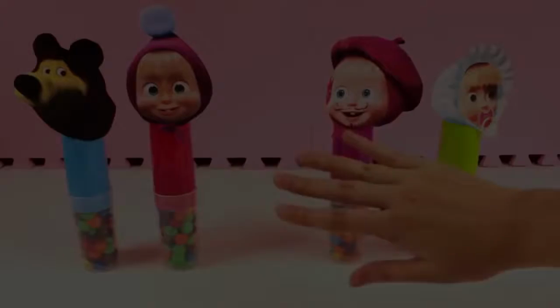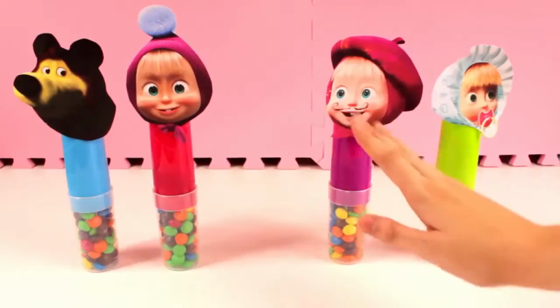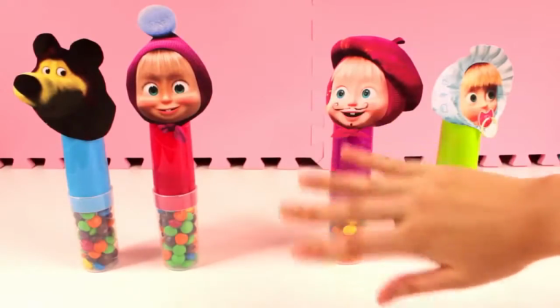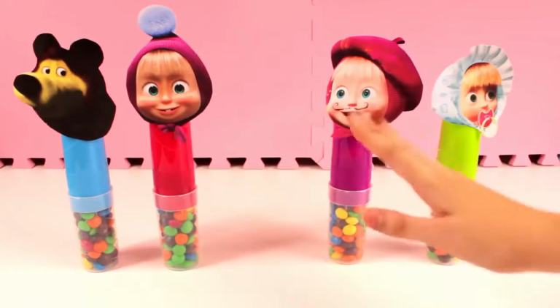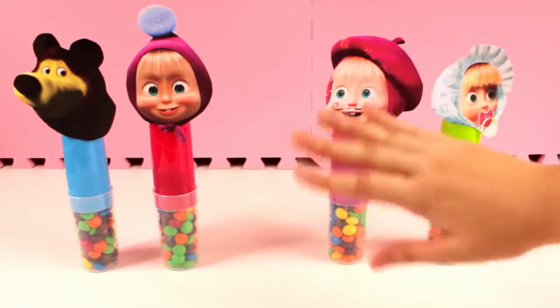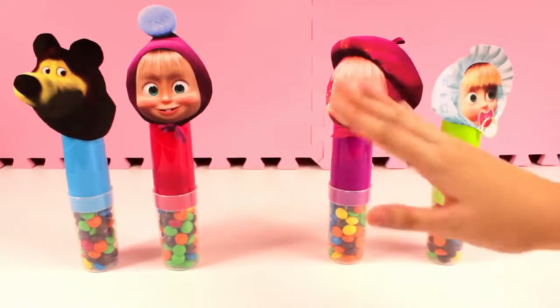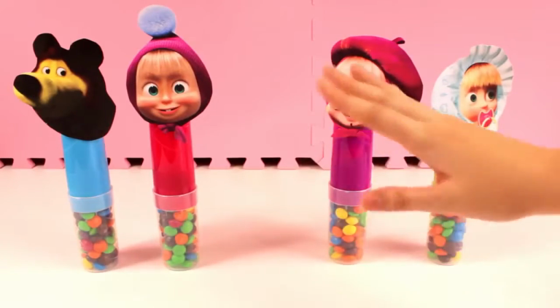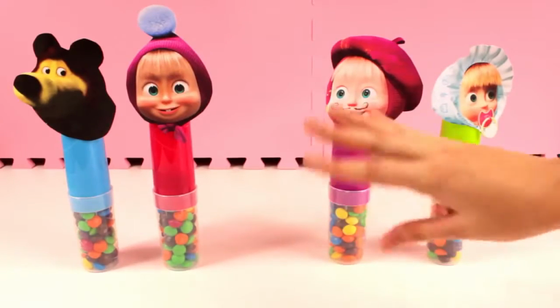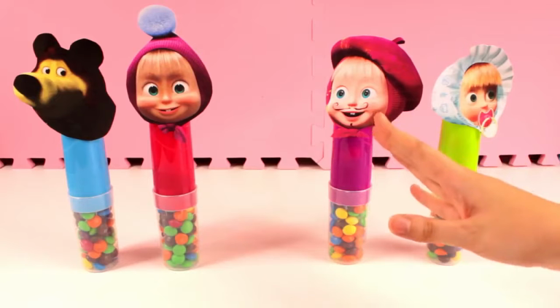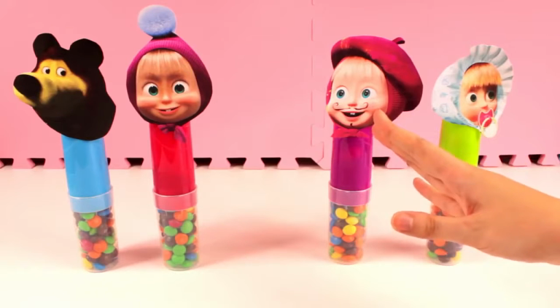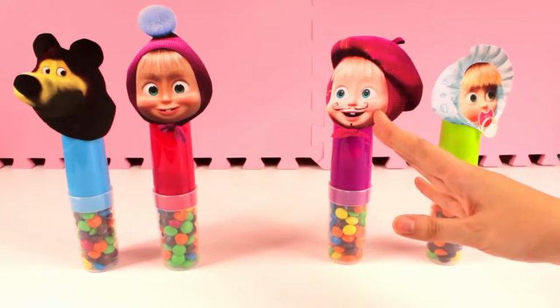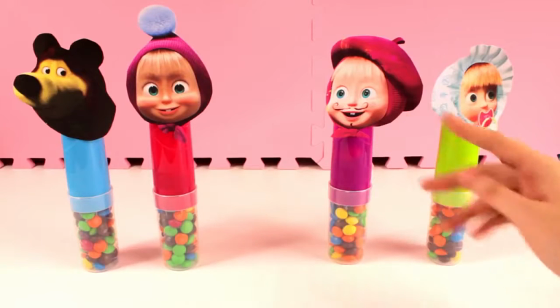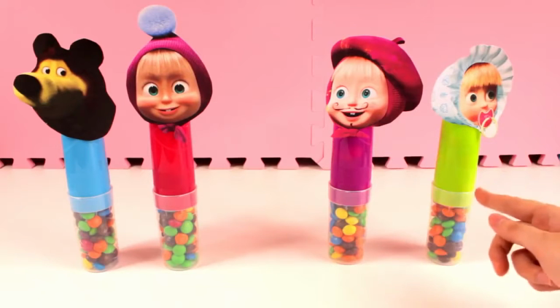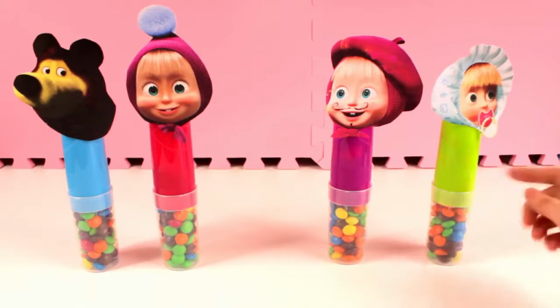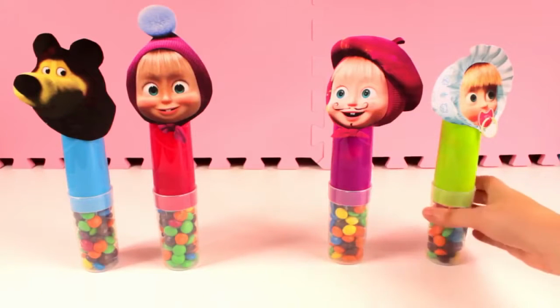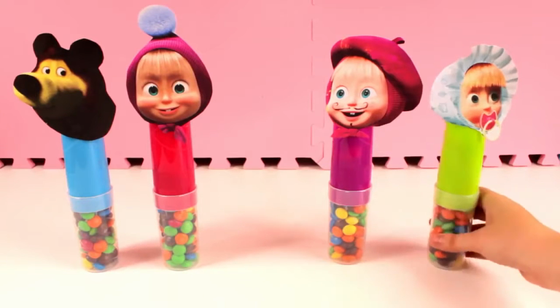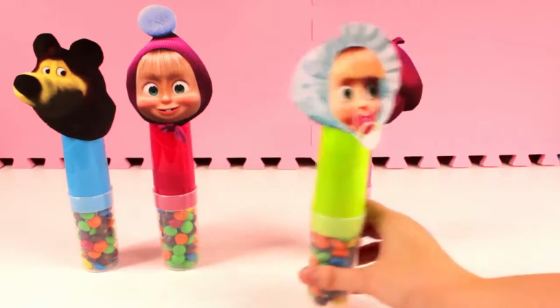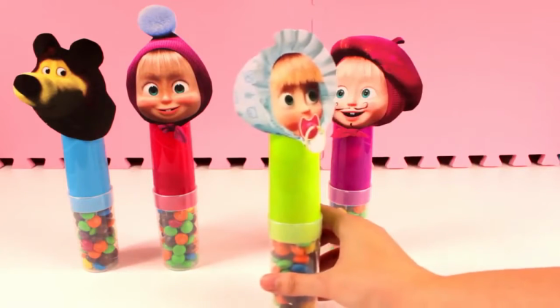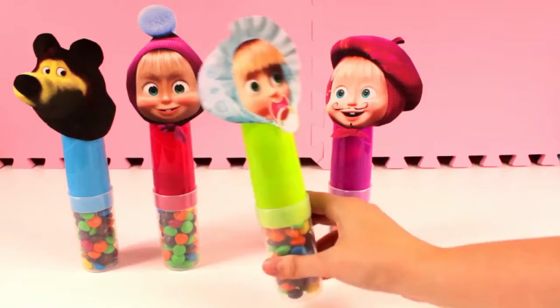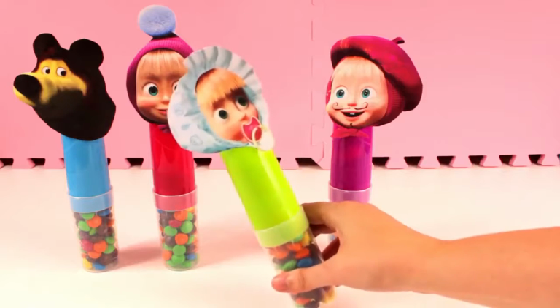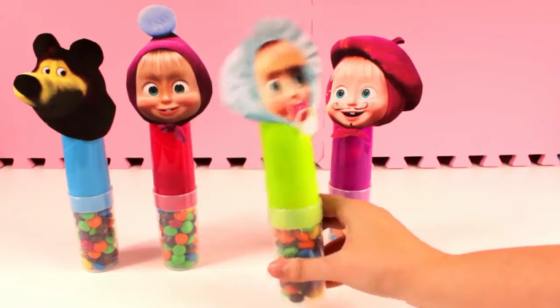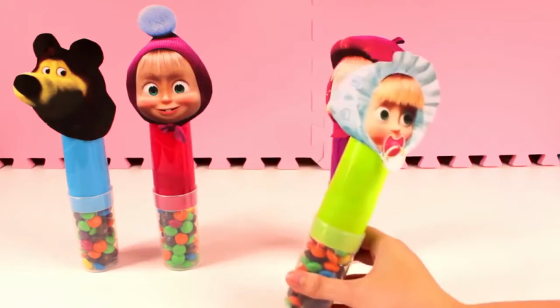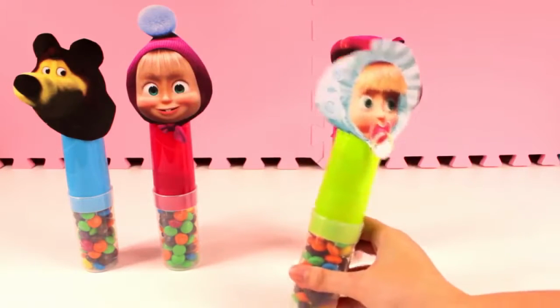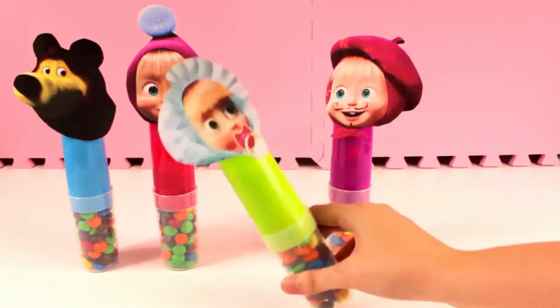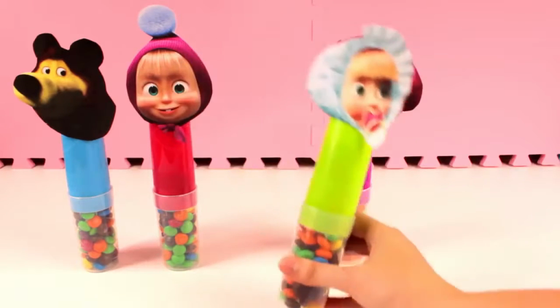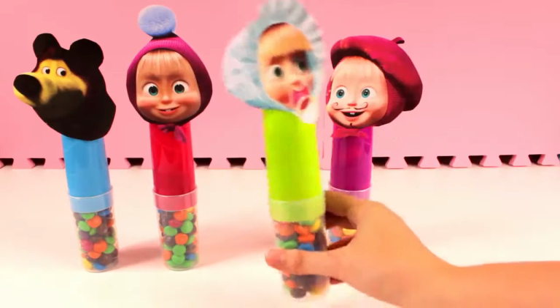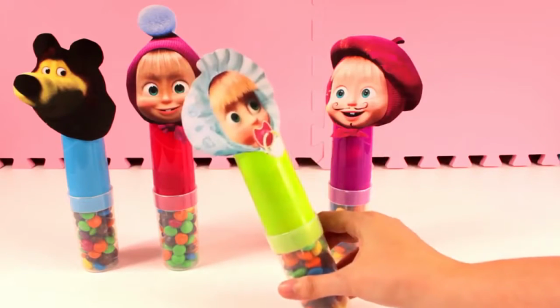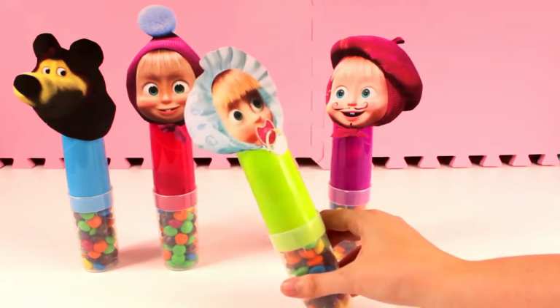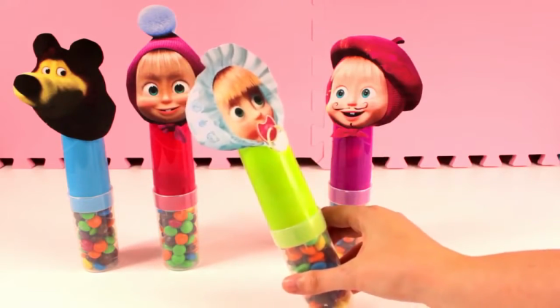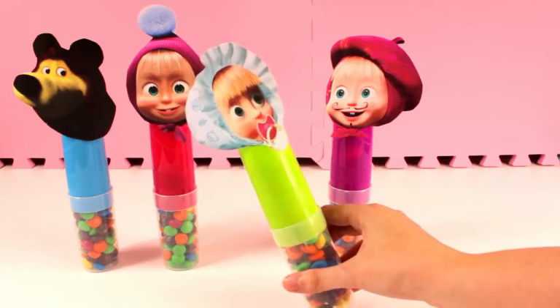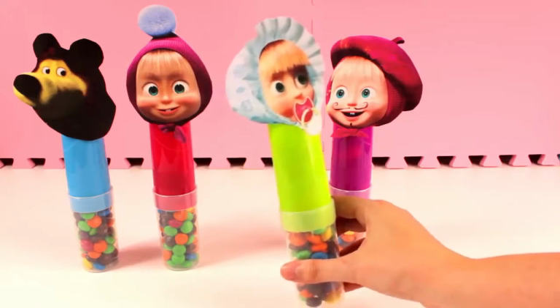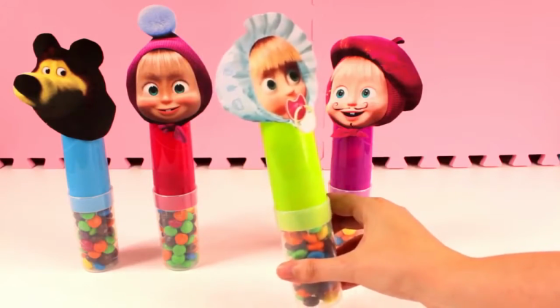Green finger, green finger, where are you? Here! Here I am, here I am, how do you do? Green!